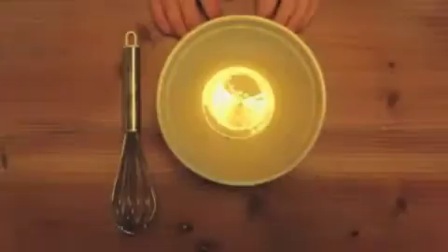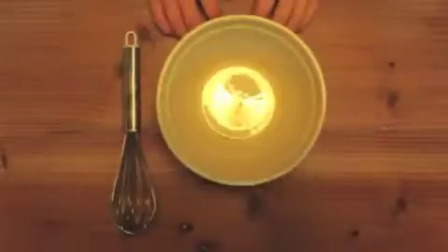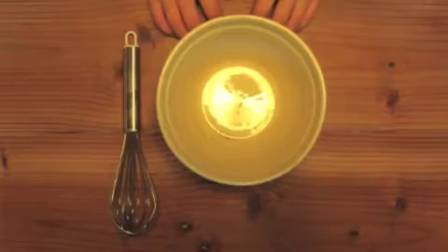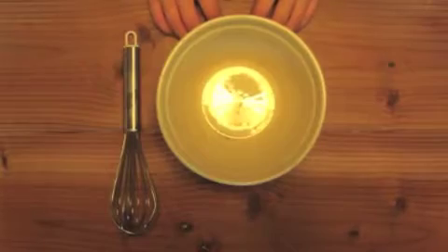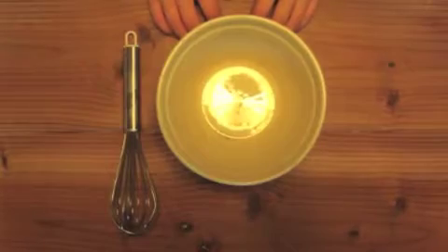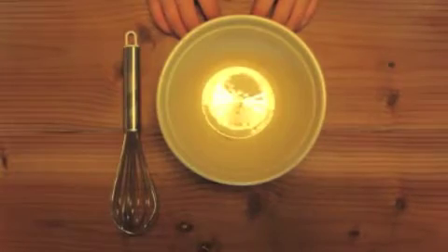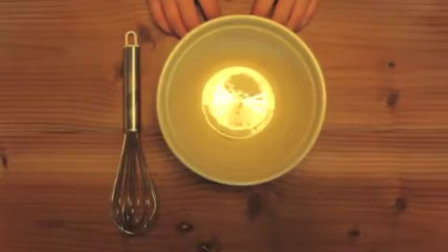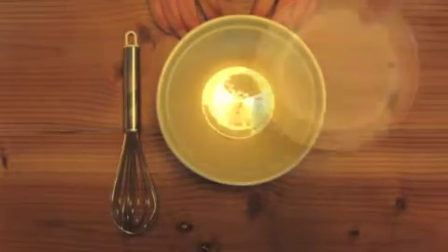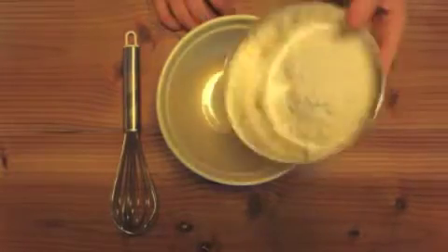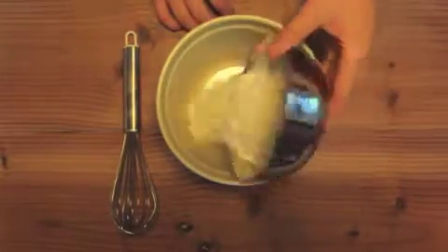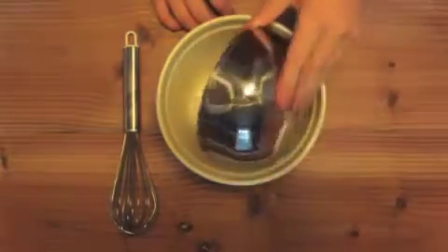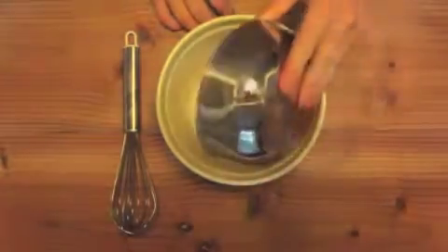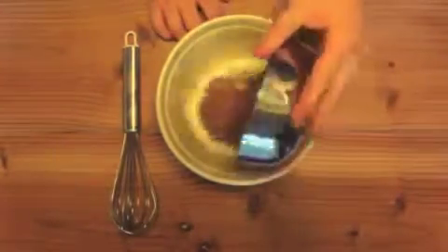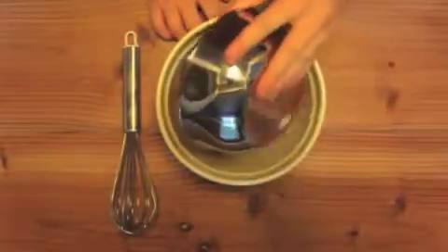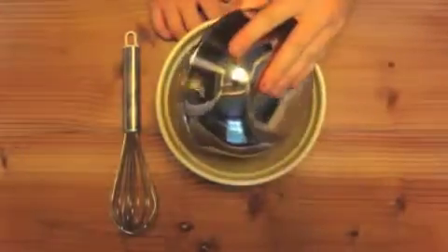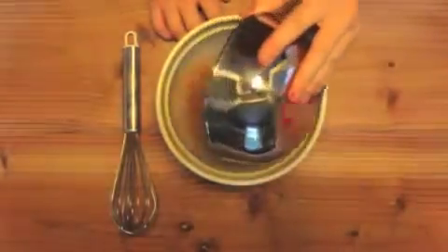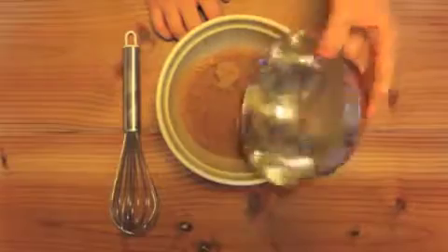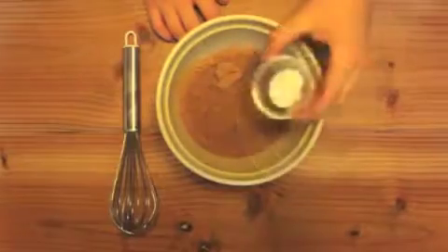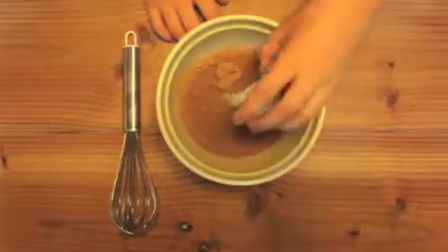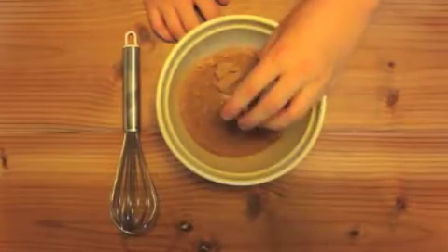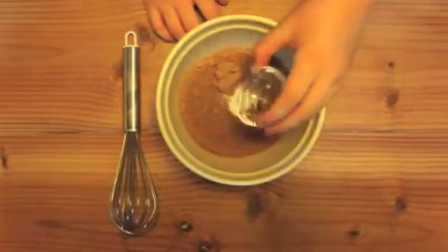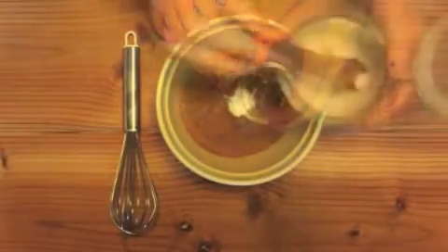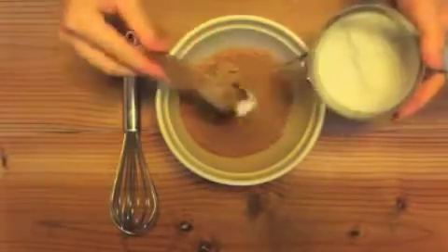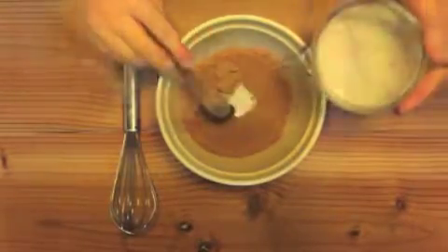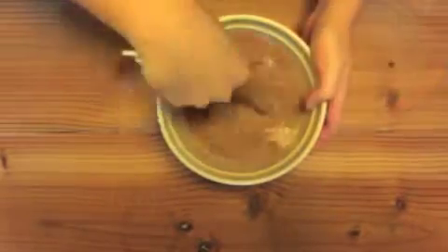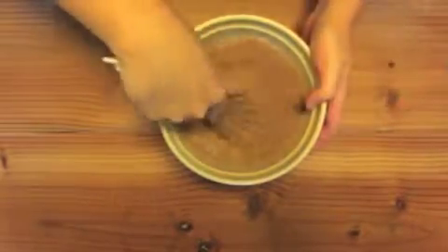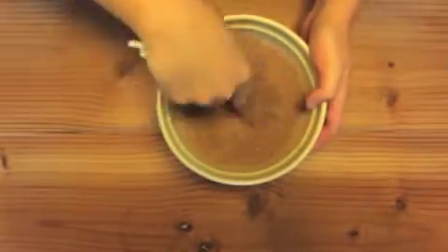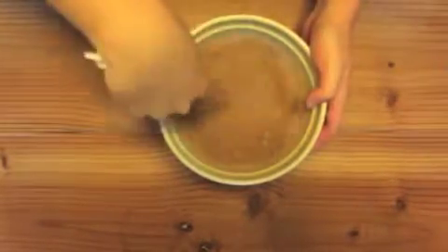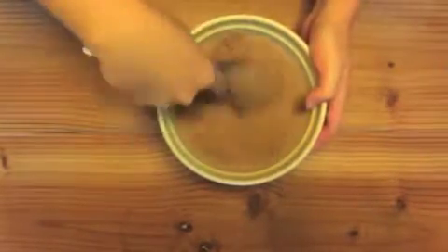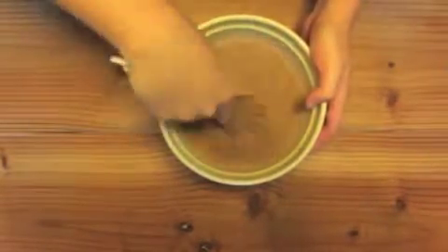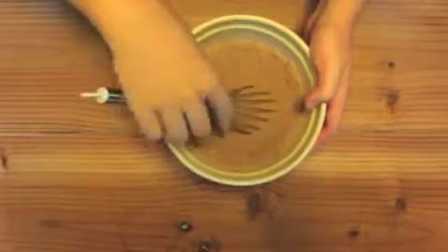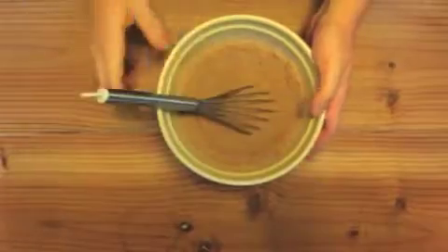Hello everyone, today I'm going to make chocolate snacking cake. First you'll need 3/4 cup flour, 3/4 cup cocoa powder, 1/2 teaspoon baking powder, and a pinch of salt. Whisk it all together and then set it aside.